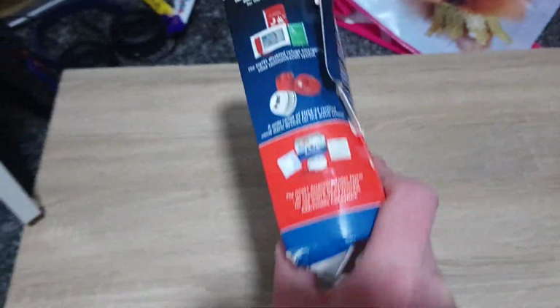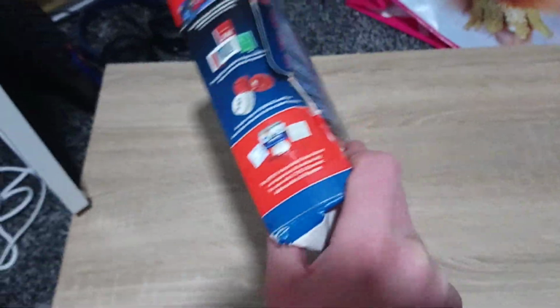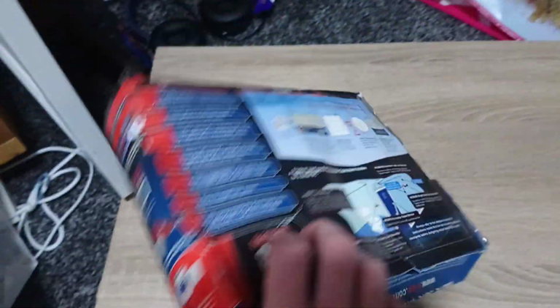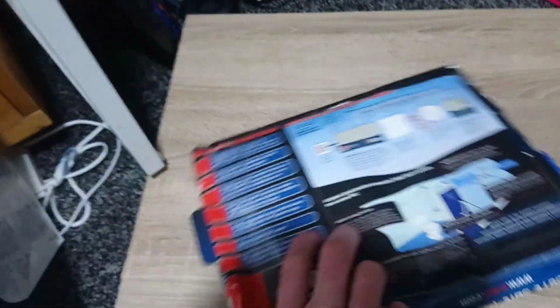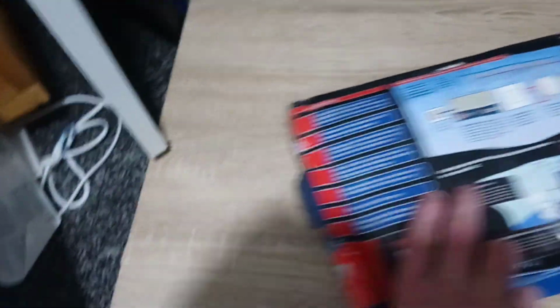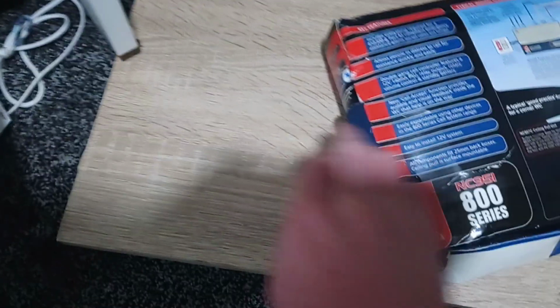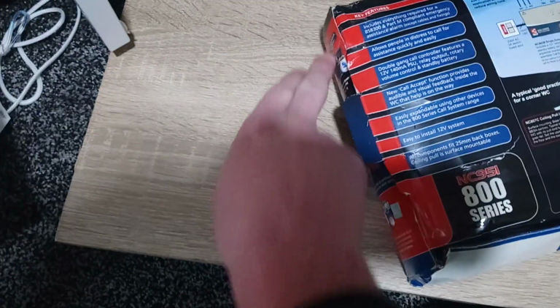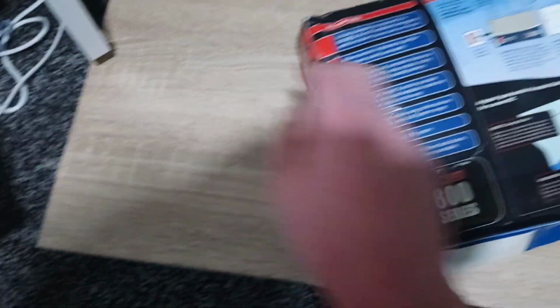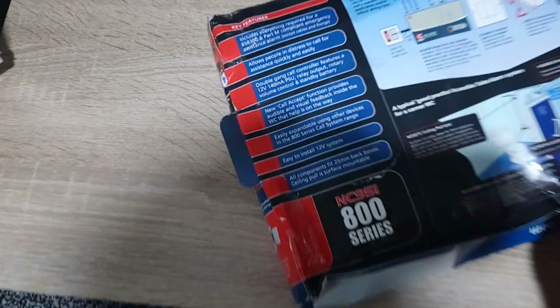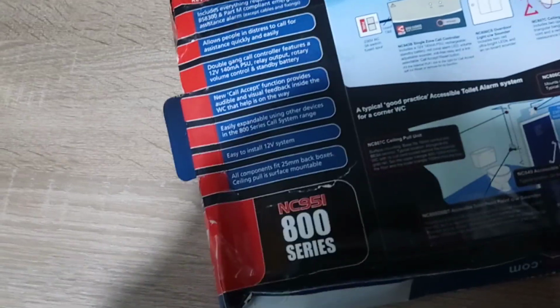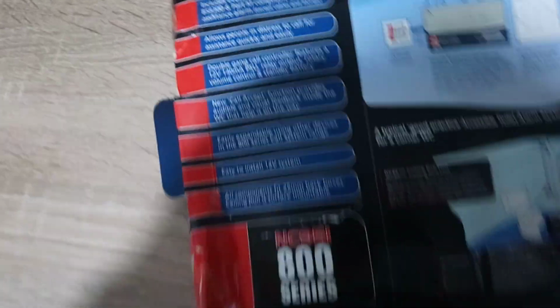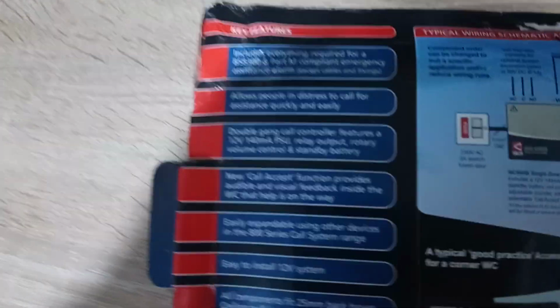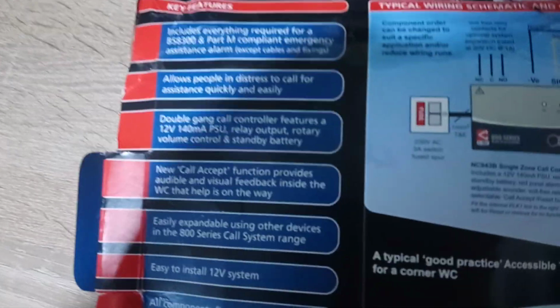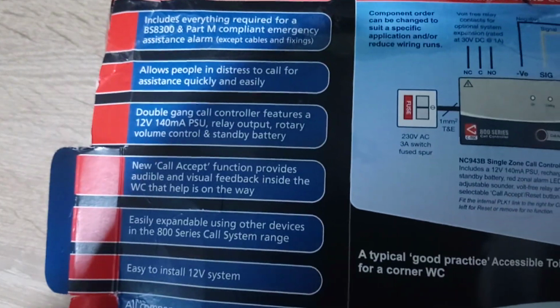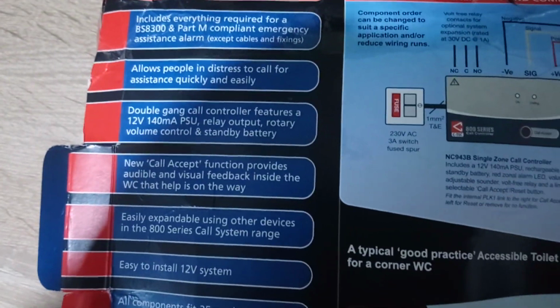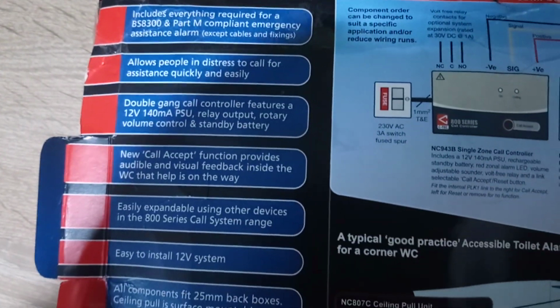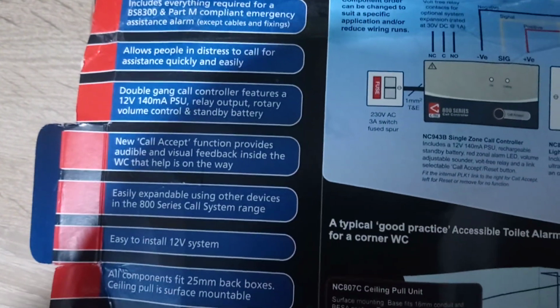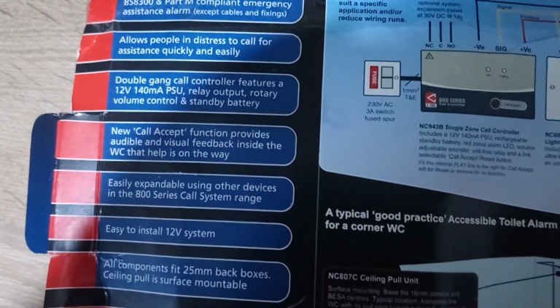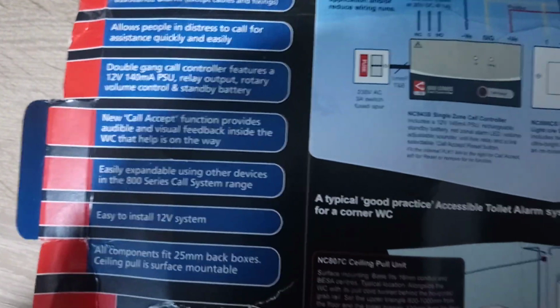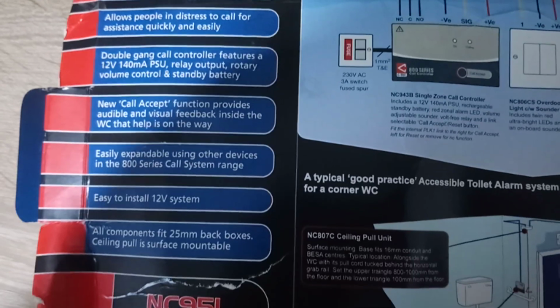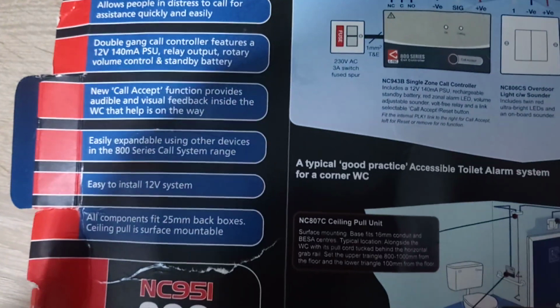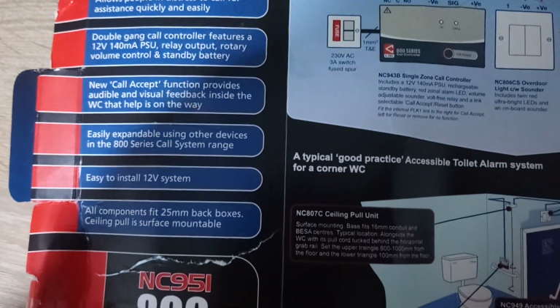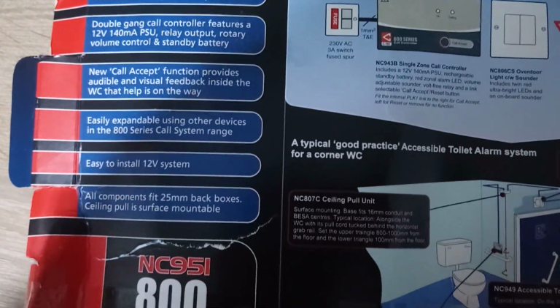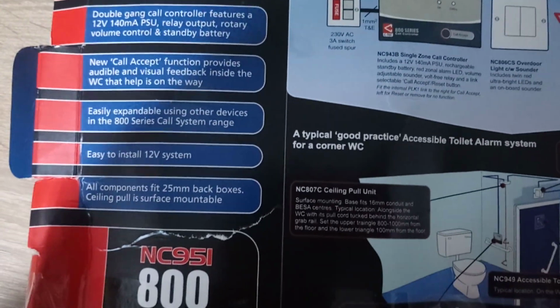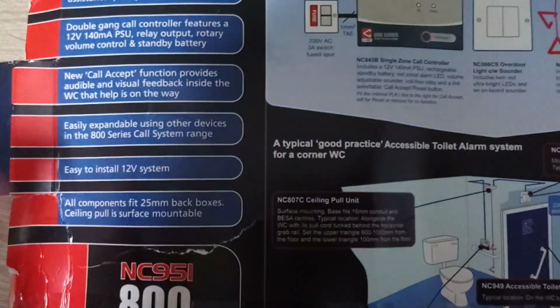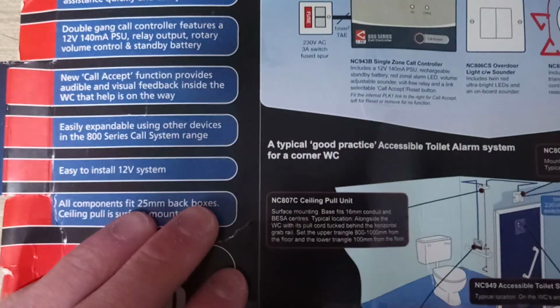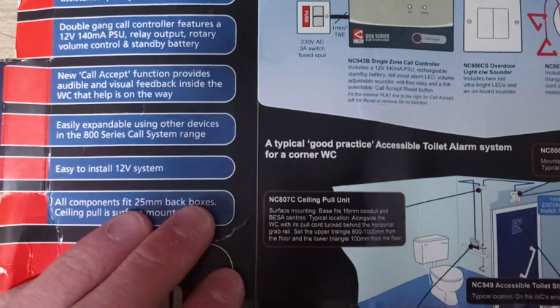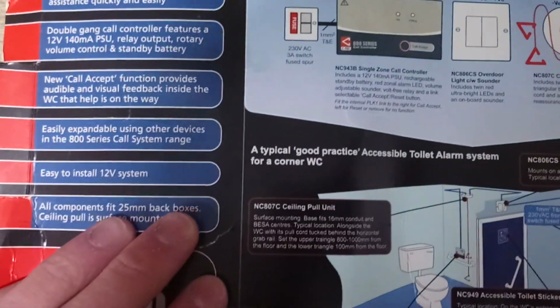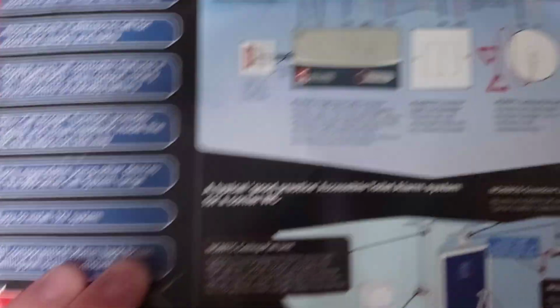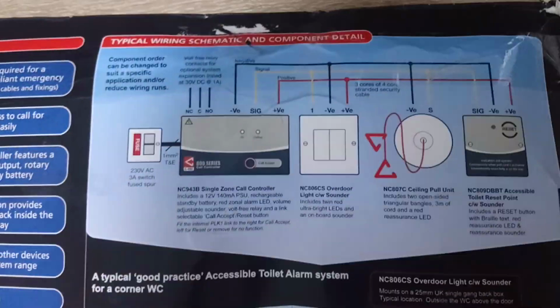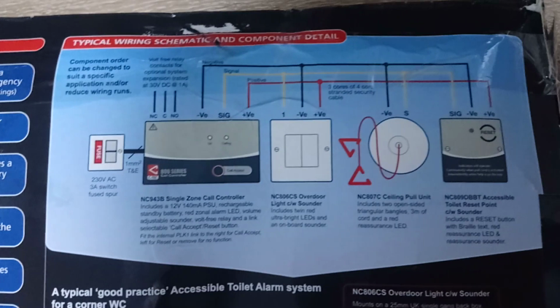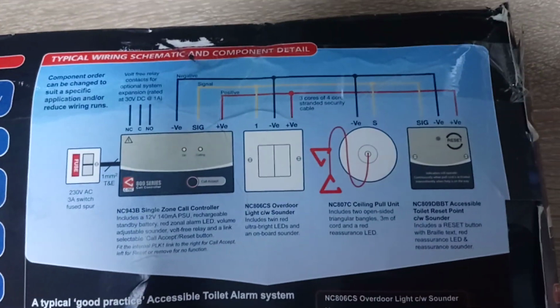Normally CTEK products just come in white boxes with a little label on the side telling you what's in it and what batteries are required, but as you can see this includes all the different parts.